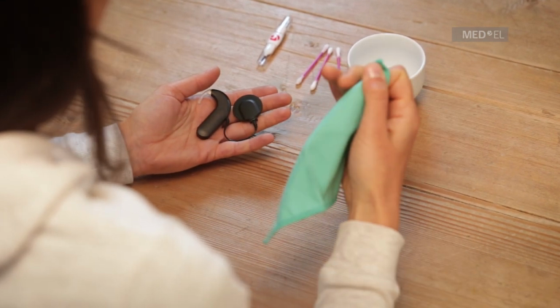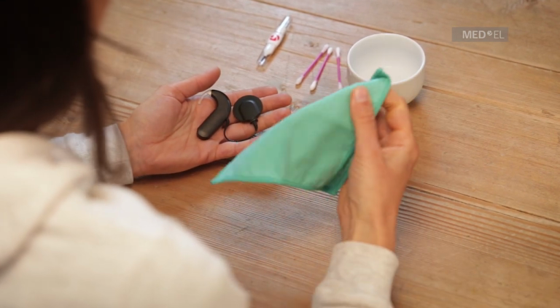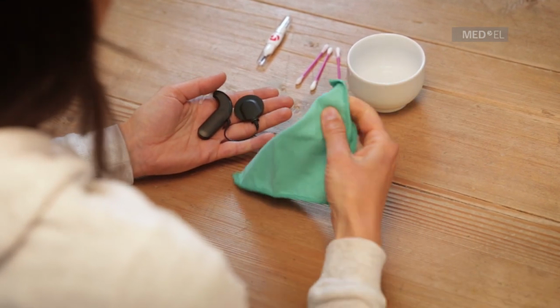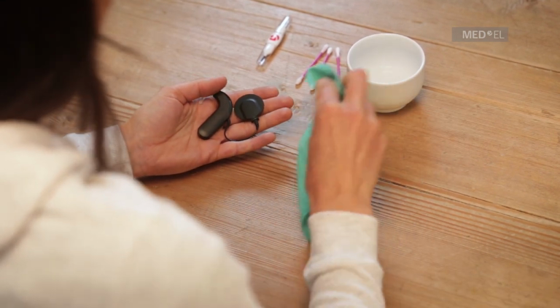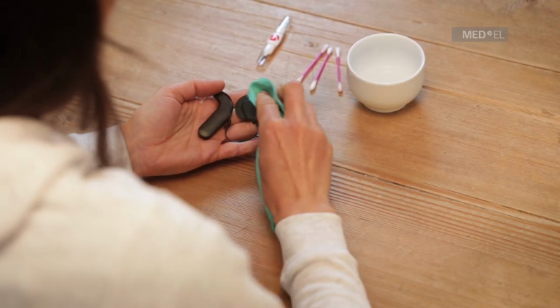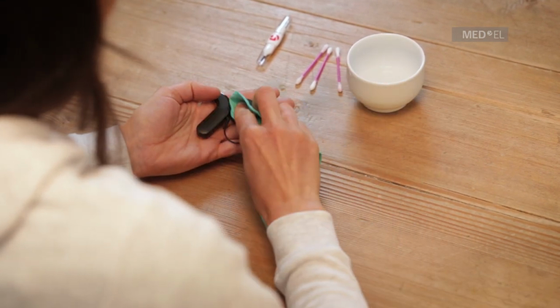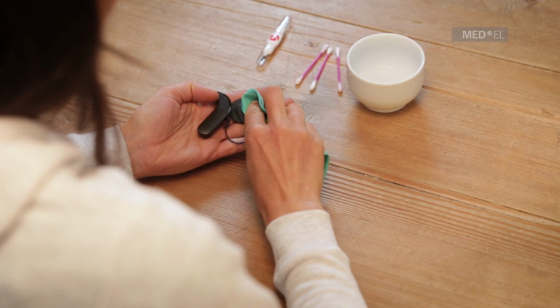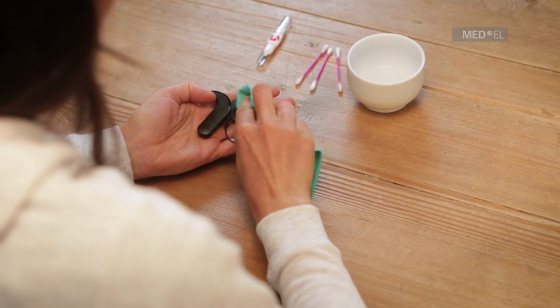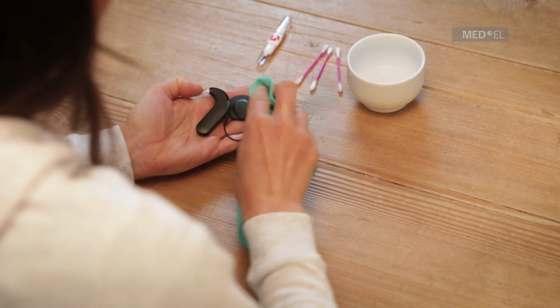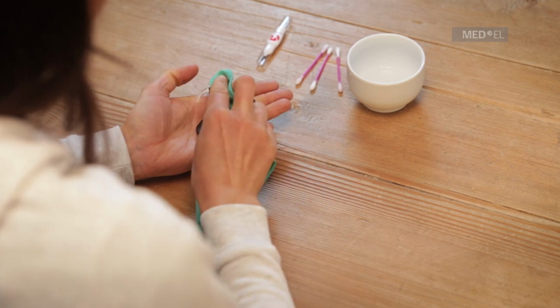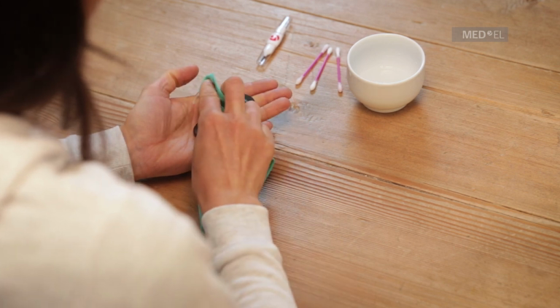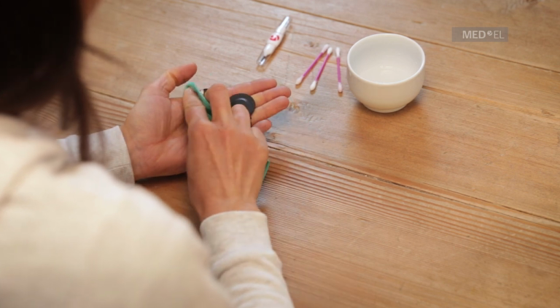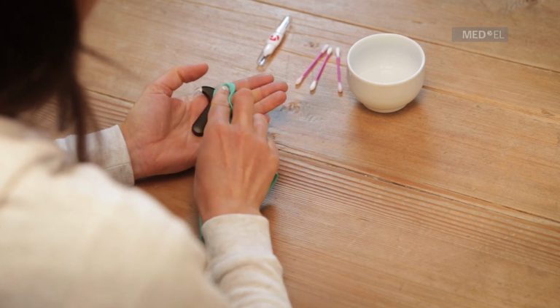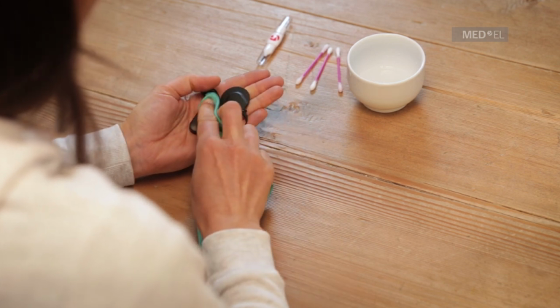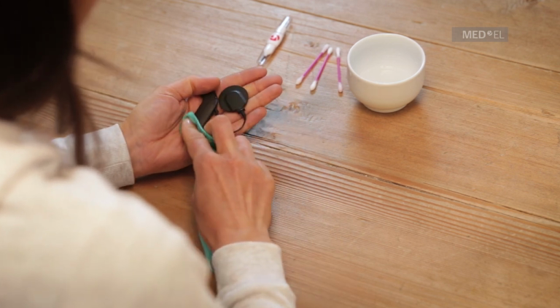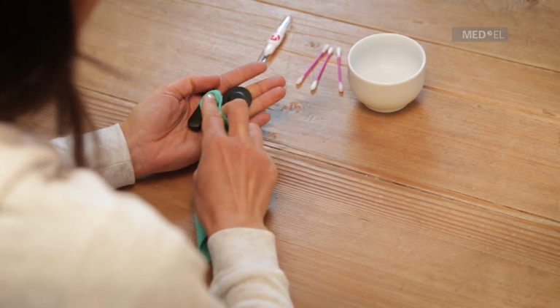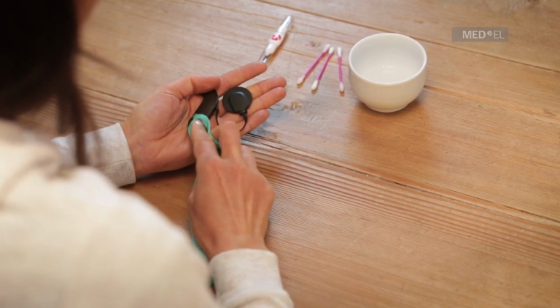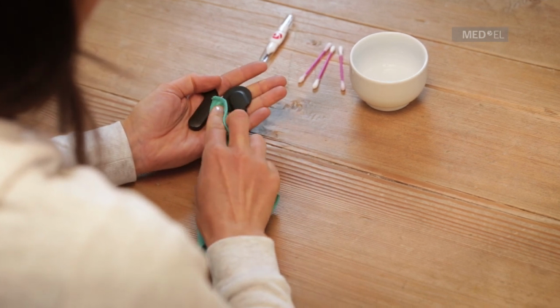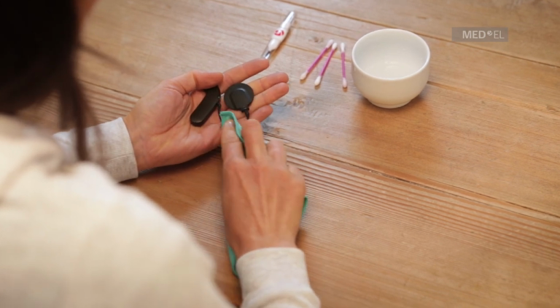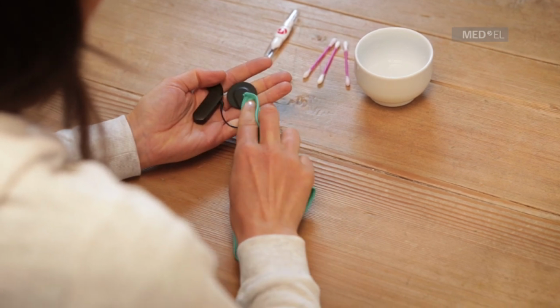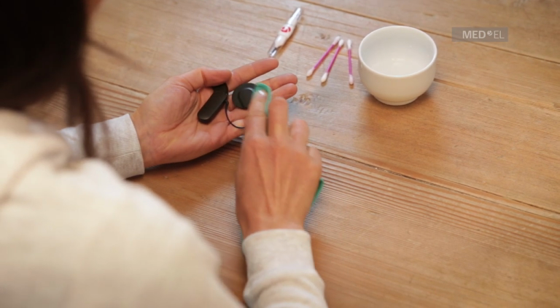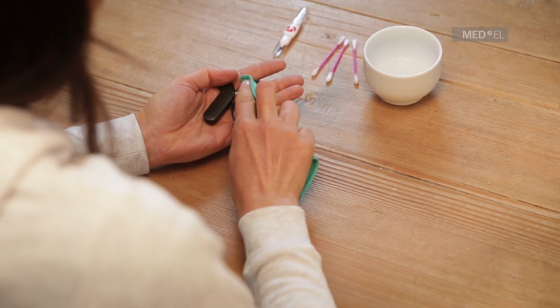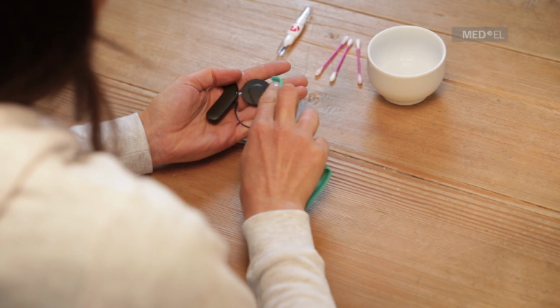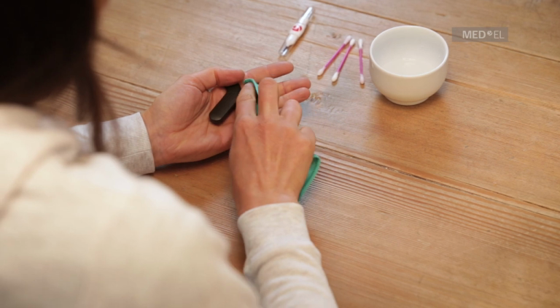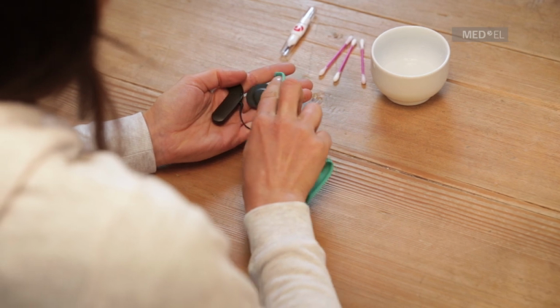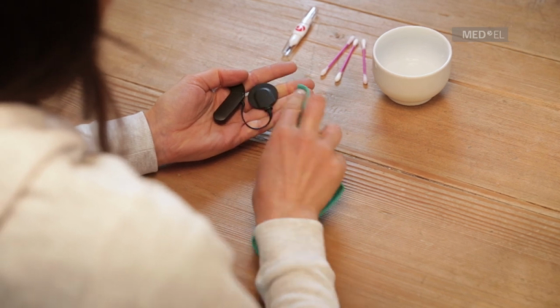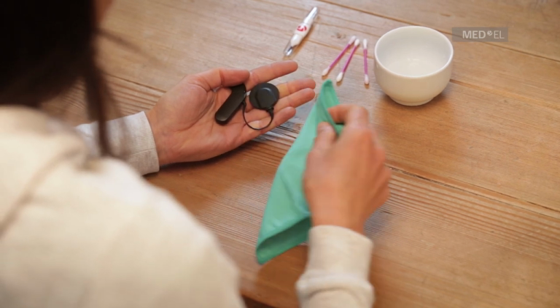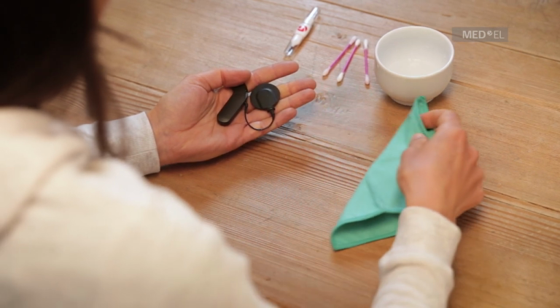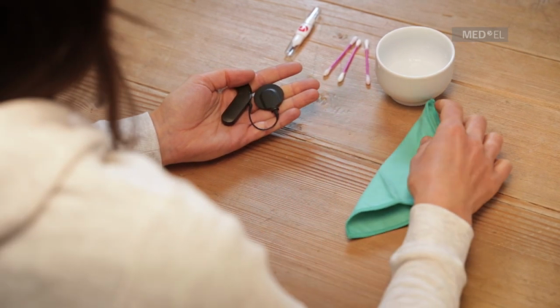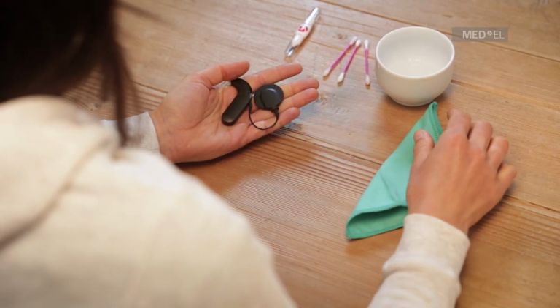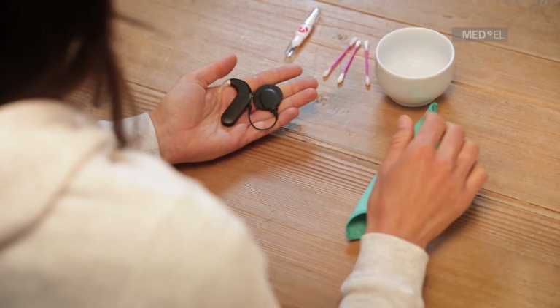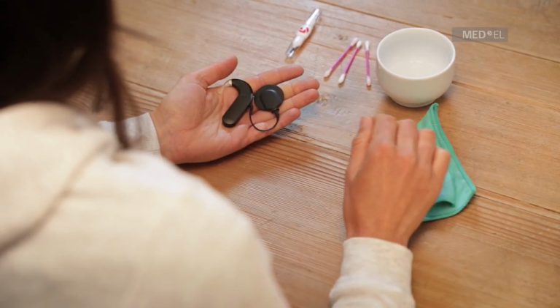Clean Sonnet regularly by wiping it with a soft damp cloth. If the microphone covers get wet, wipe them dry, use the drying kit, or replace them.